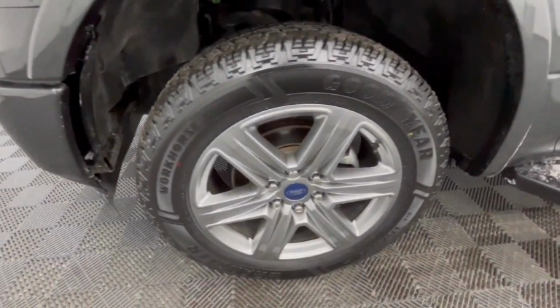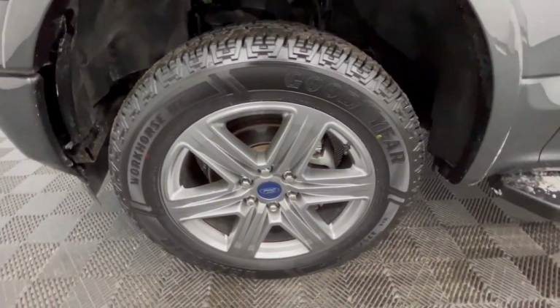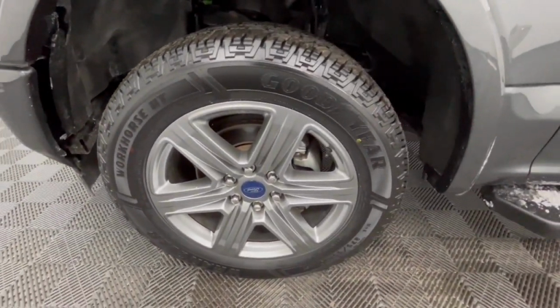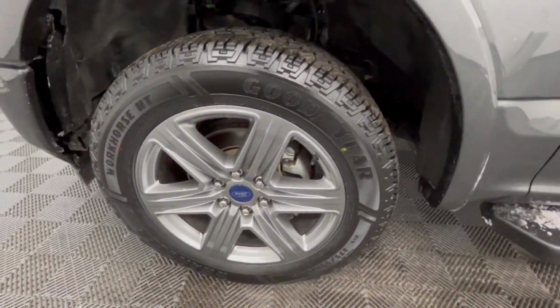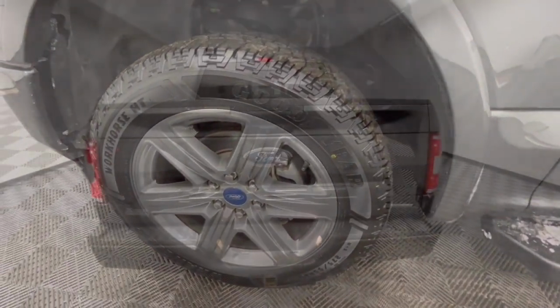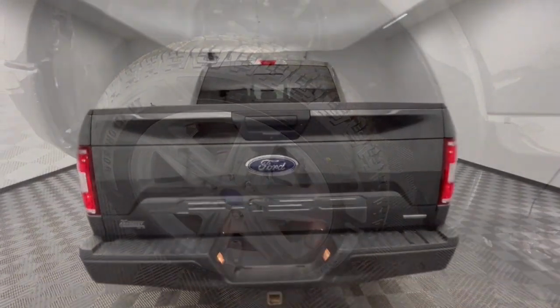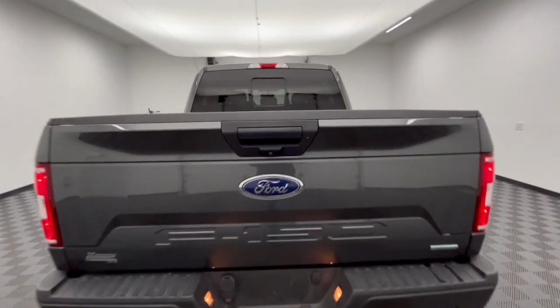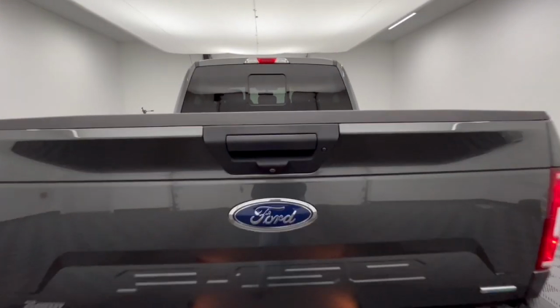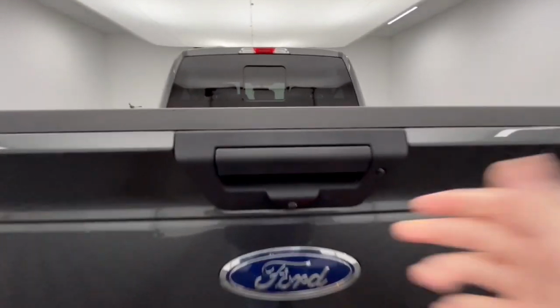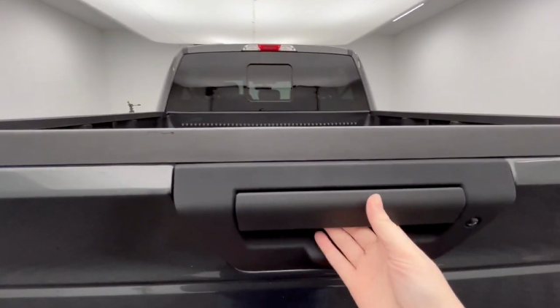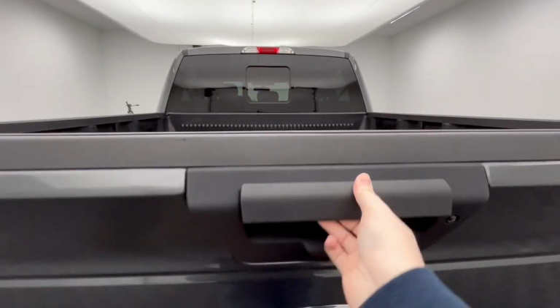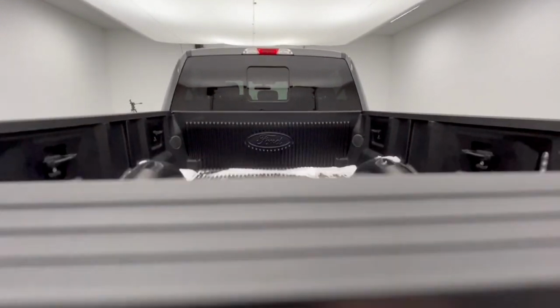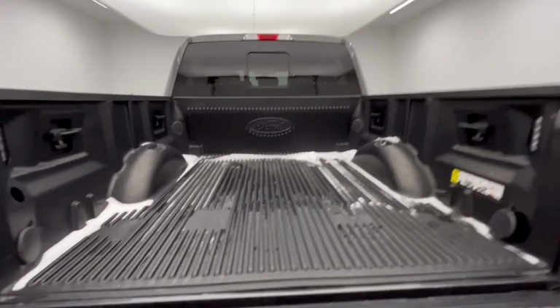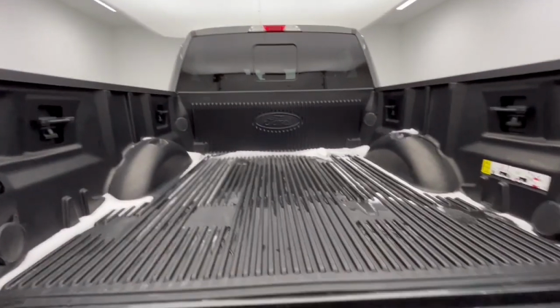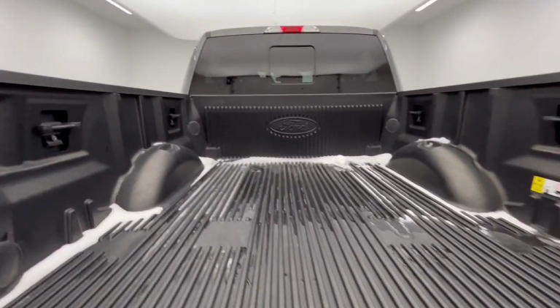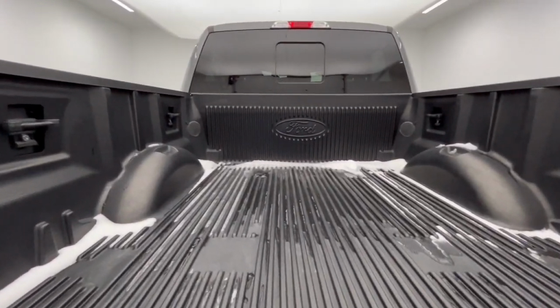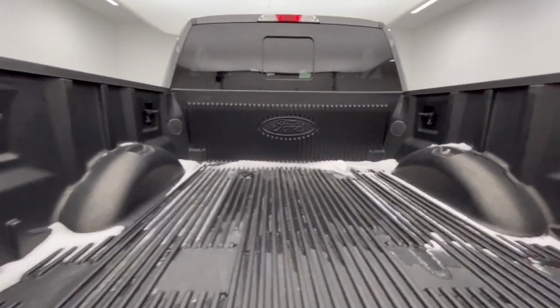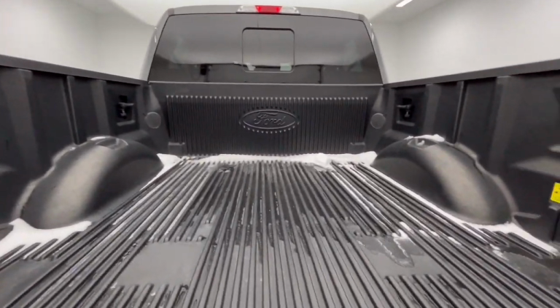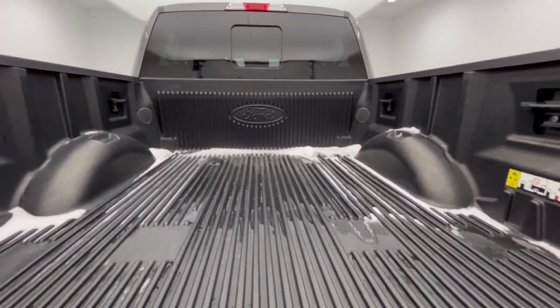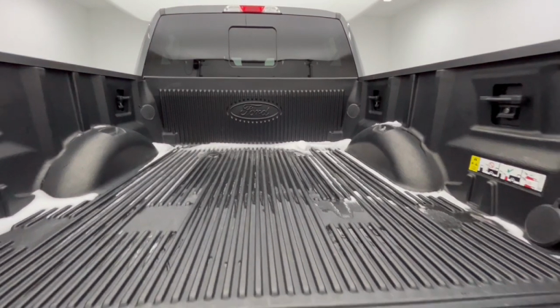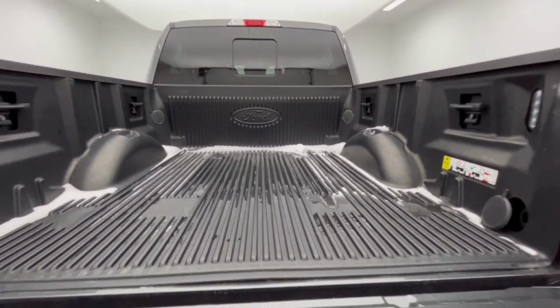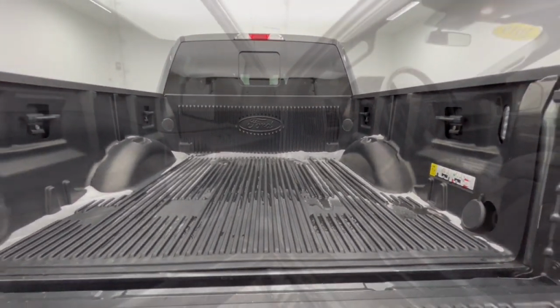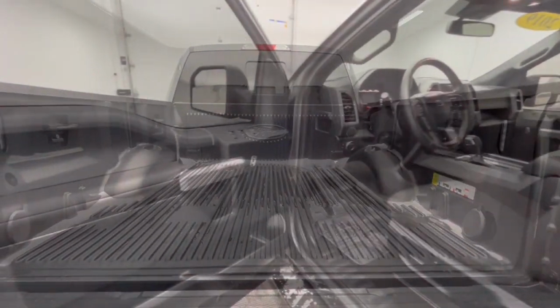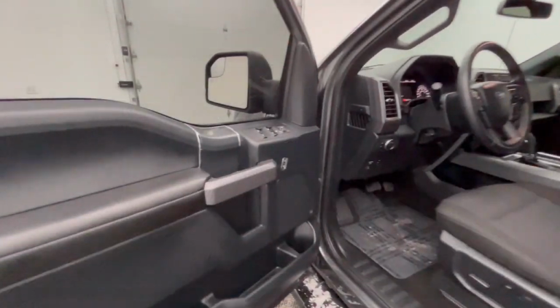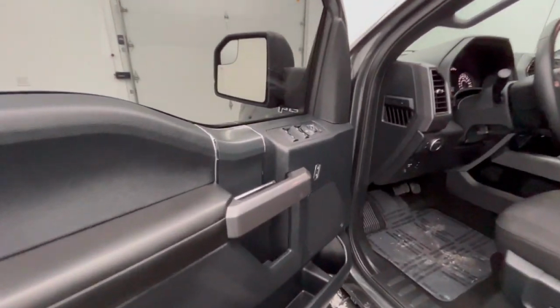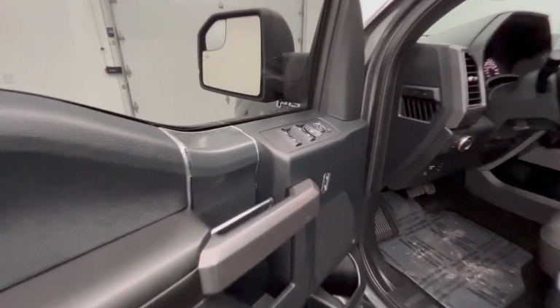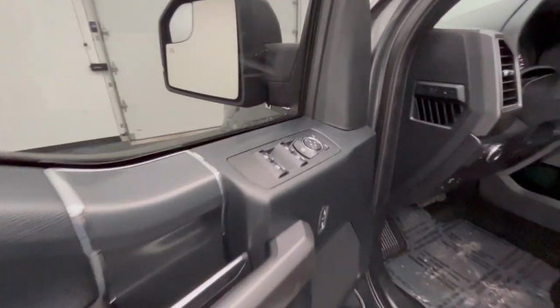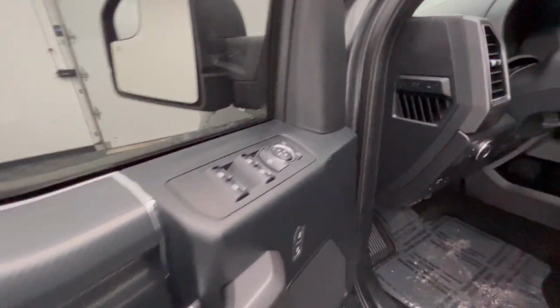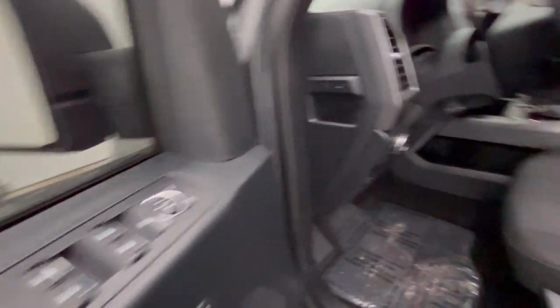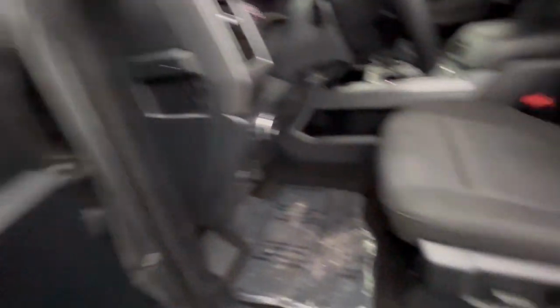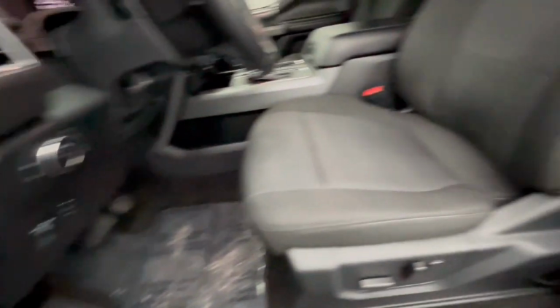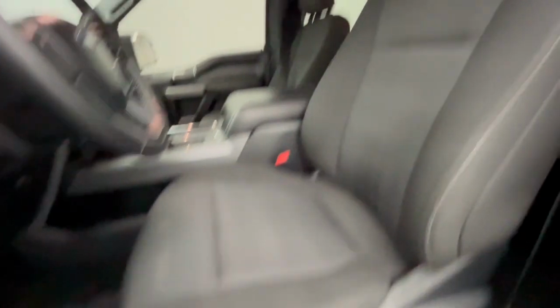Apple CarPlay and or Android Auto. Navigation system. Keyless entry. Heated mirrors. Backup camera. Remote engine start. Fog lamps. Satellite radio. Bluetooth. Alarm.